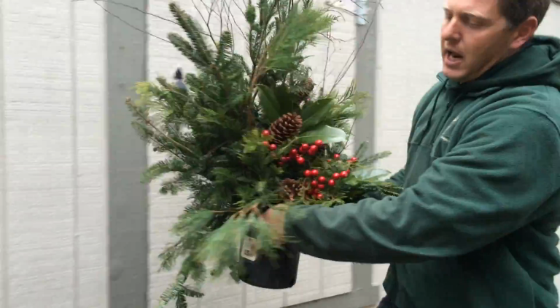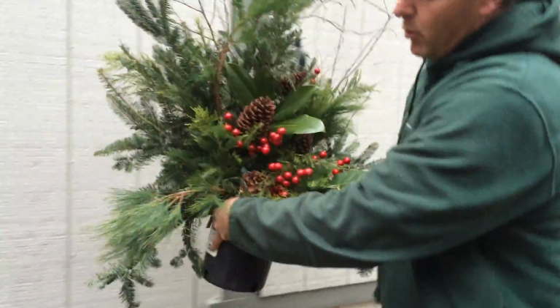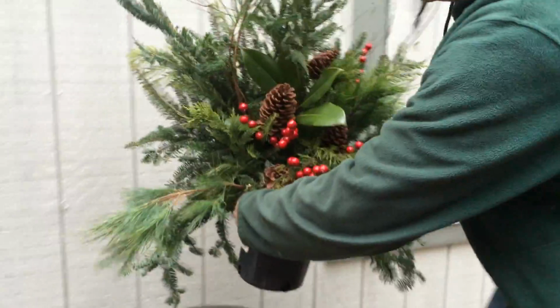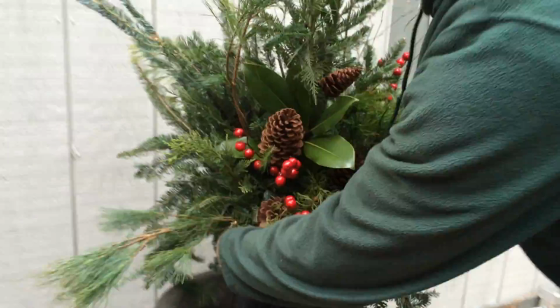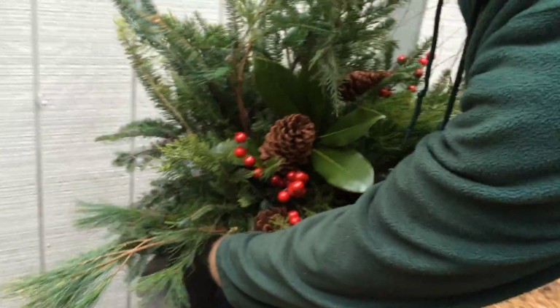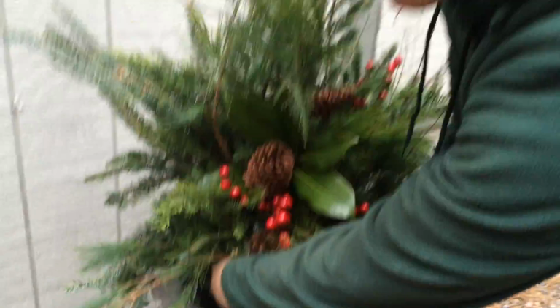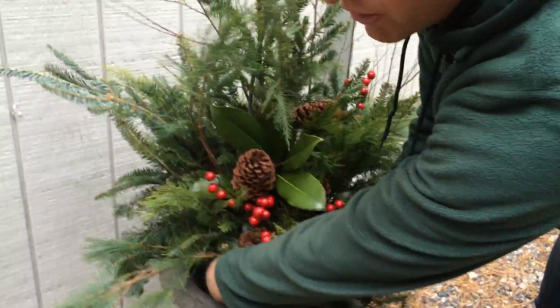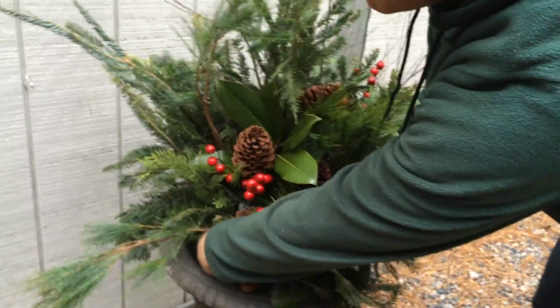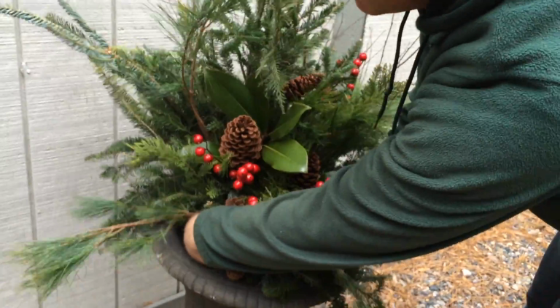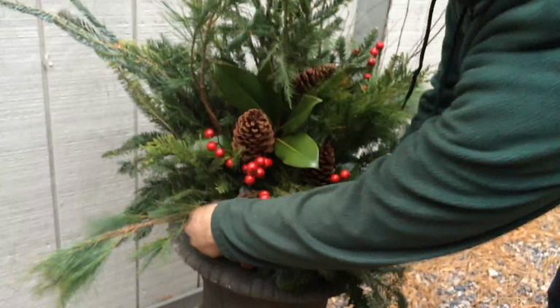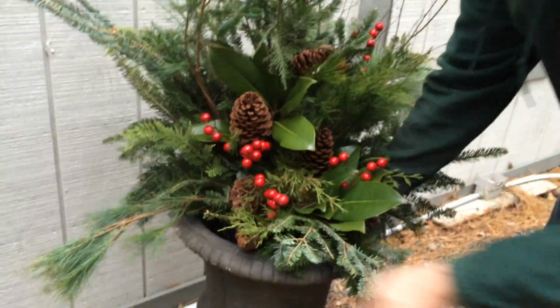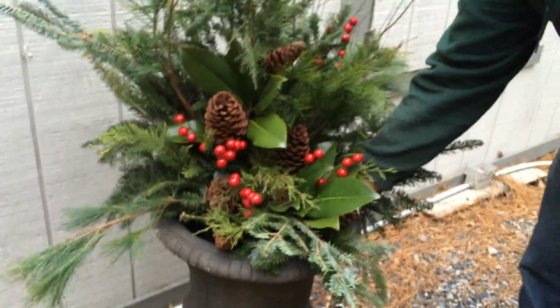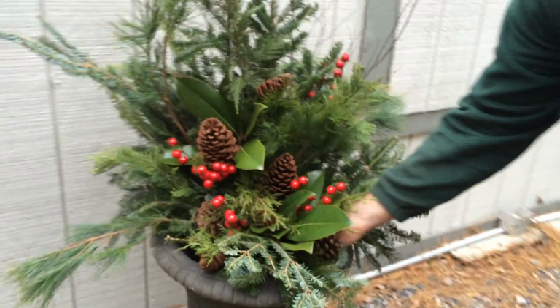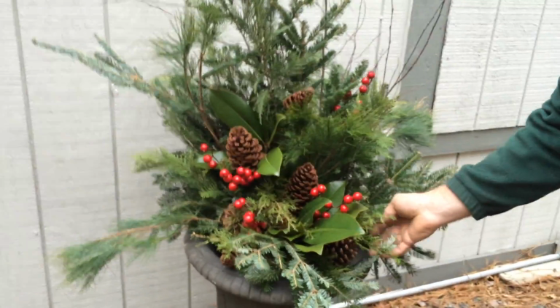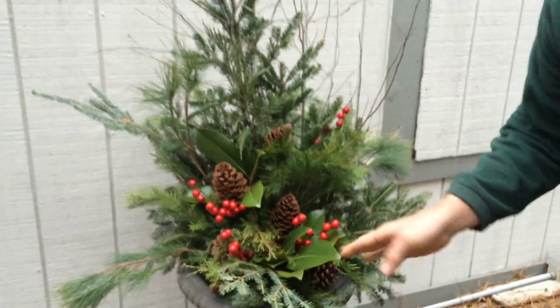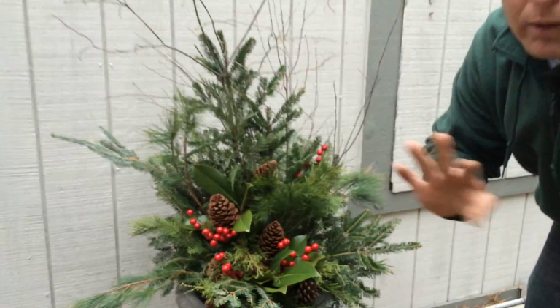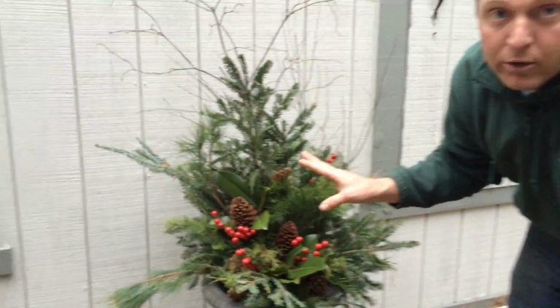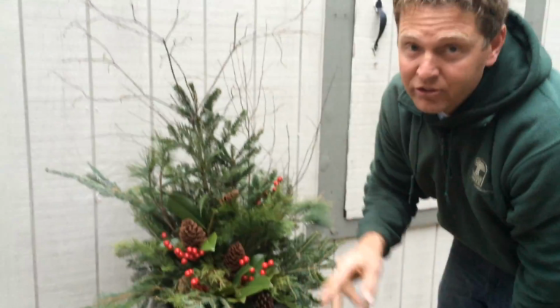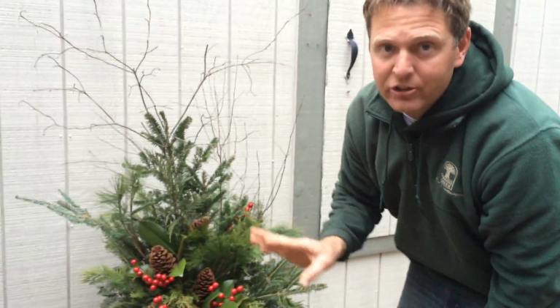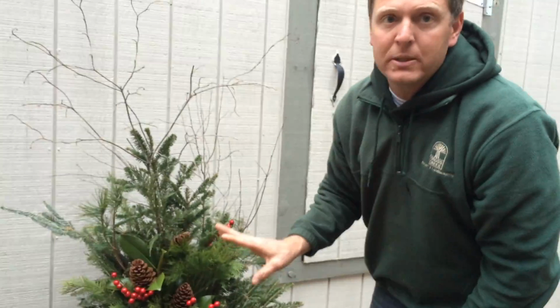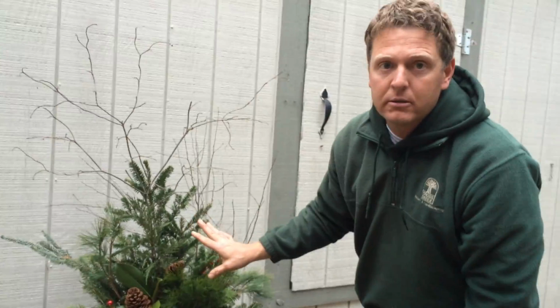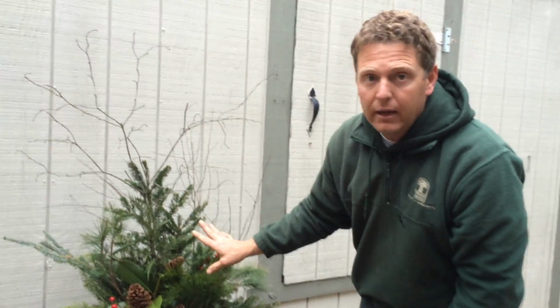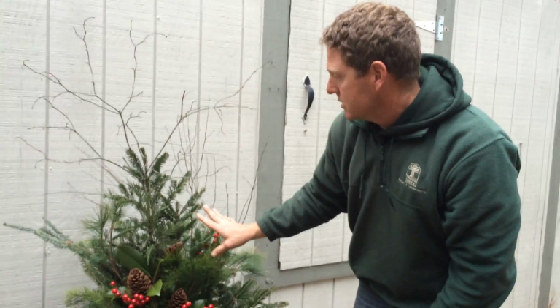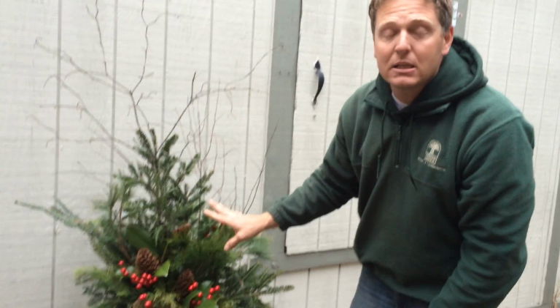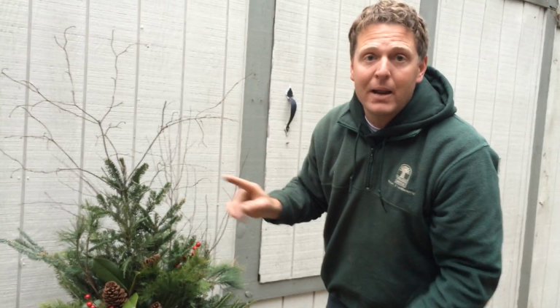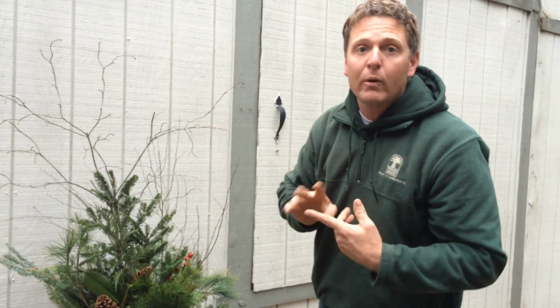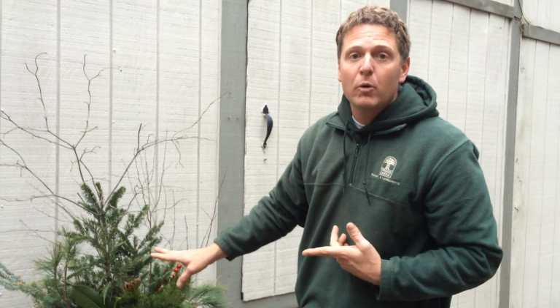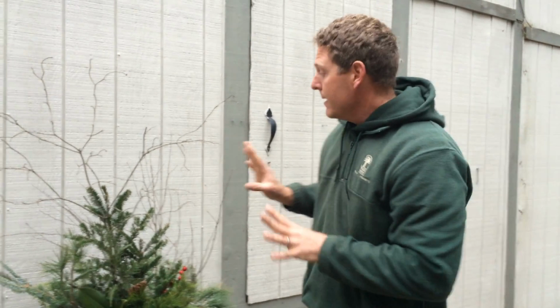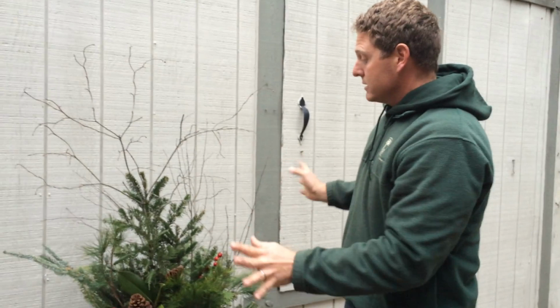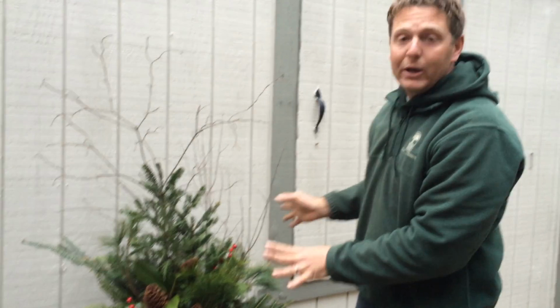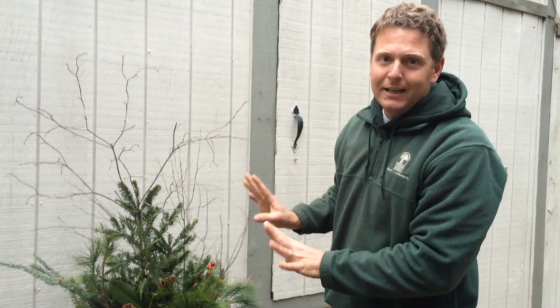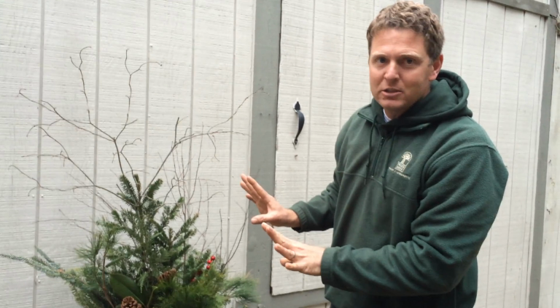And I'm going to put what we like to call an urn insert back in its place. Now this will last all the way from now through the winter time. This is not just a Christmas thing — this is something that's going to last from now all the way through February. It's winter, not just Christmas.